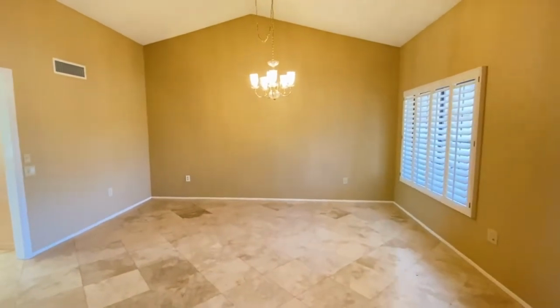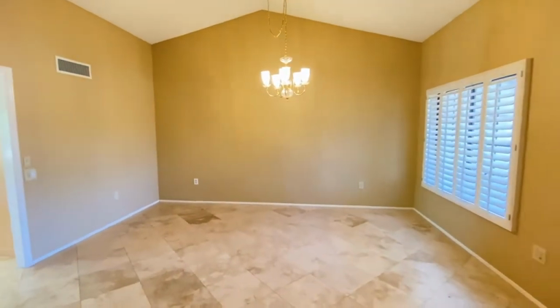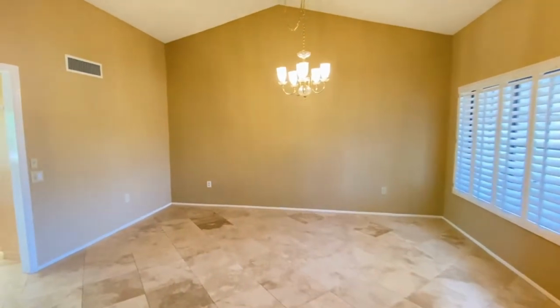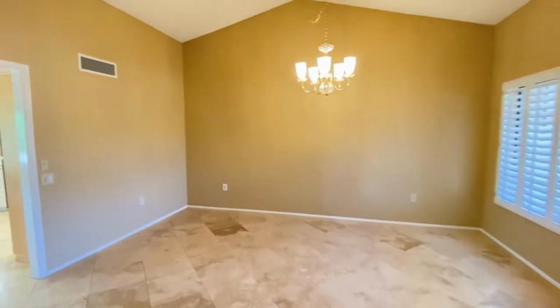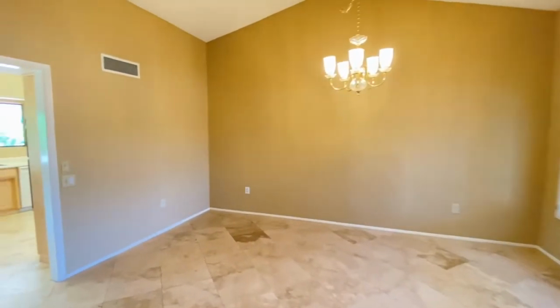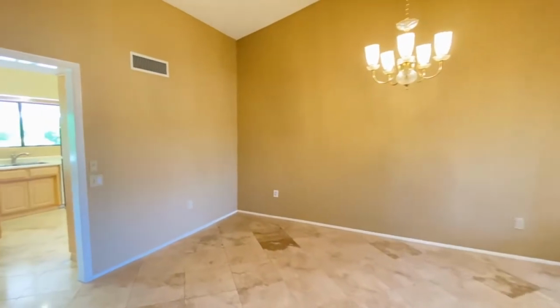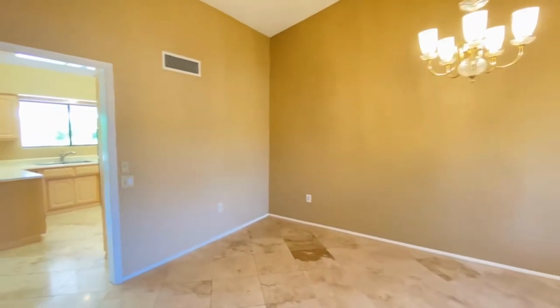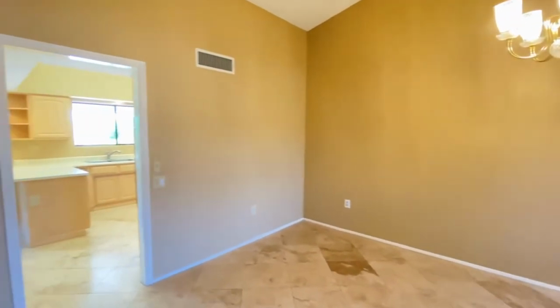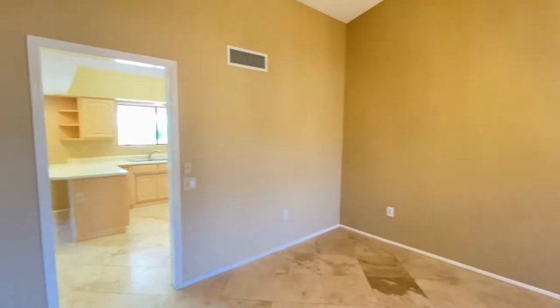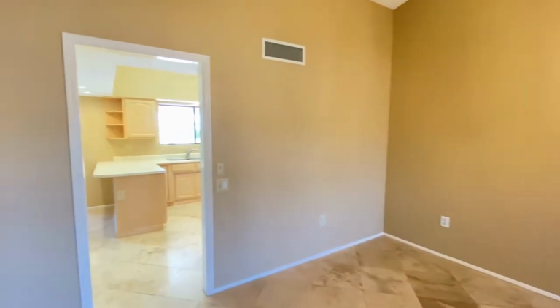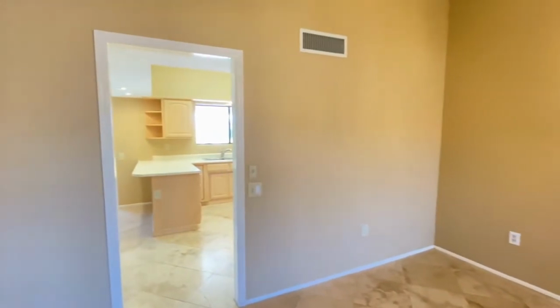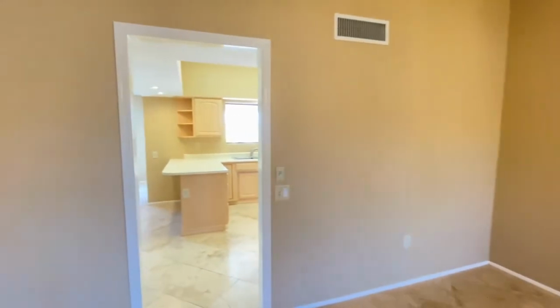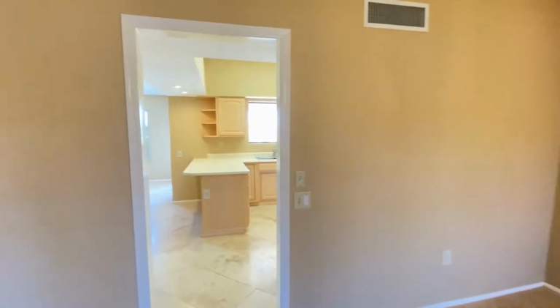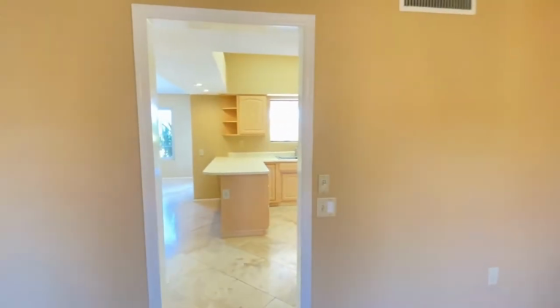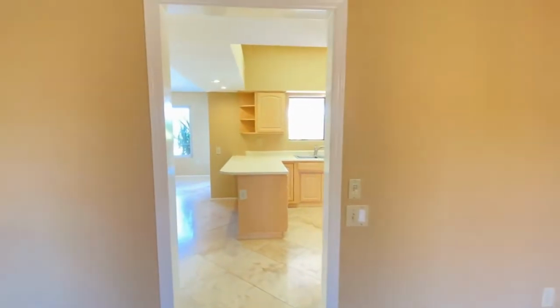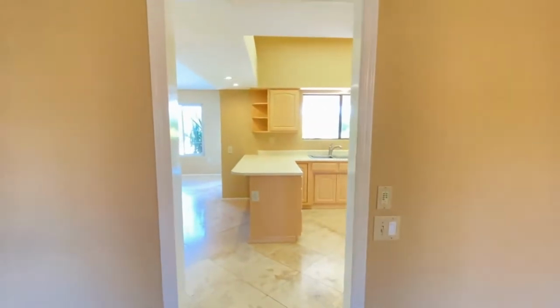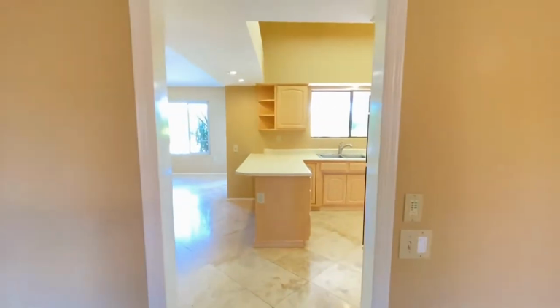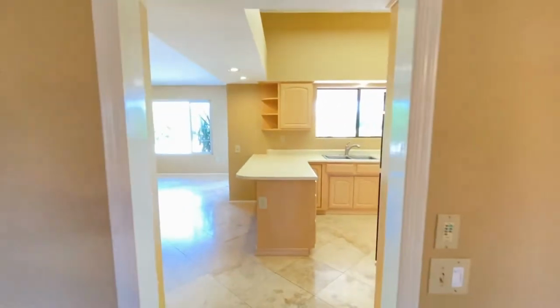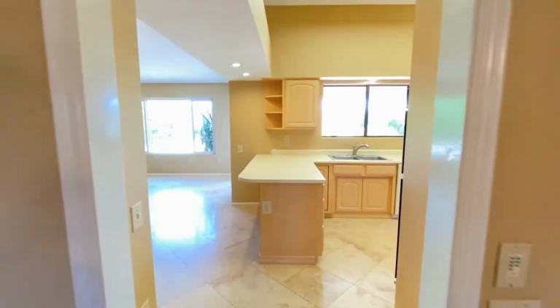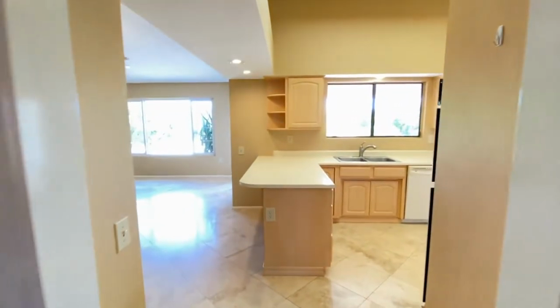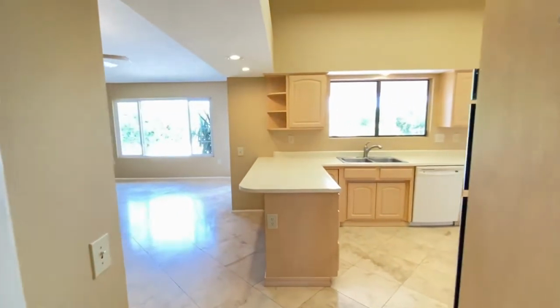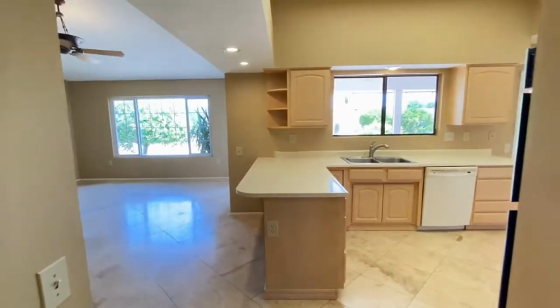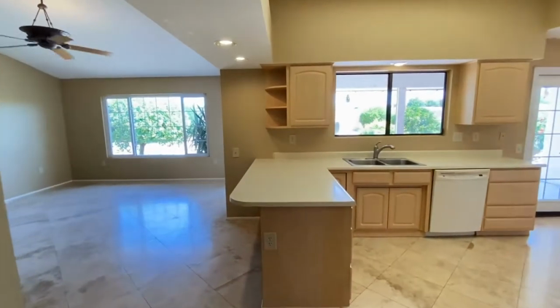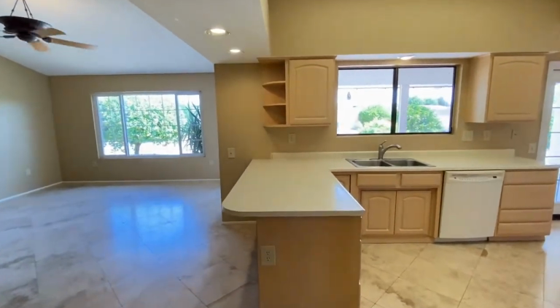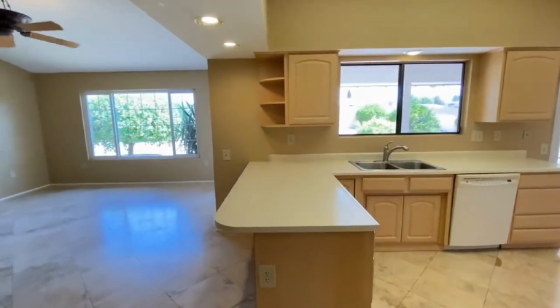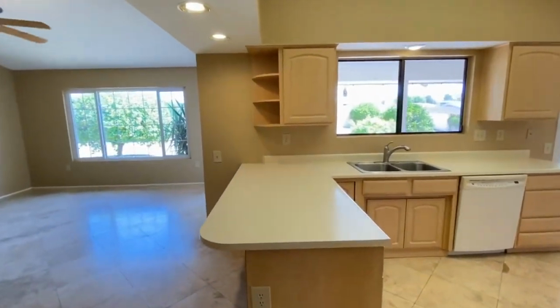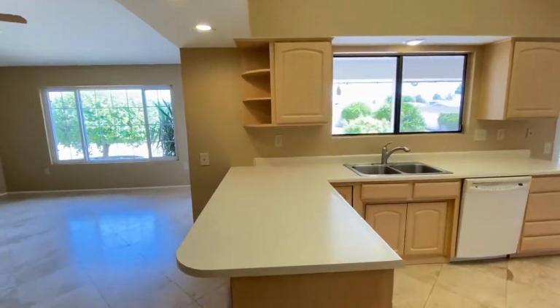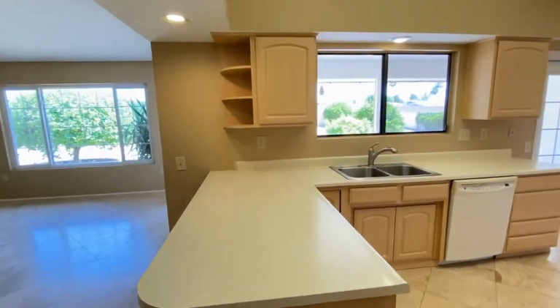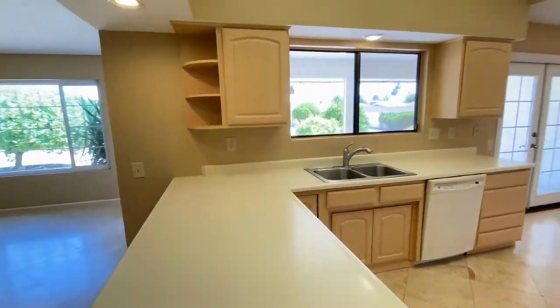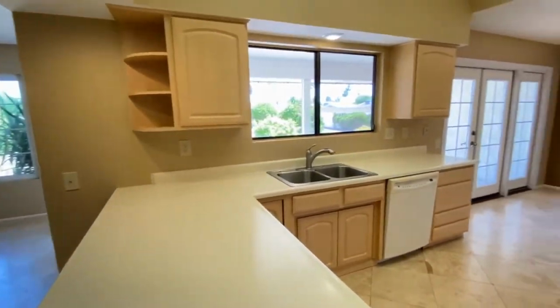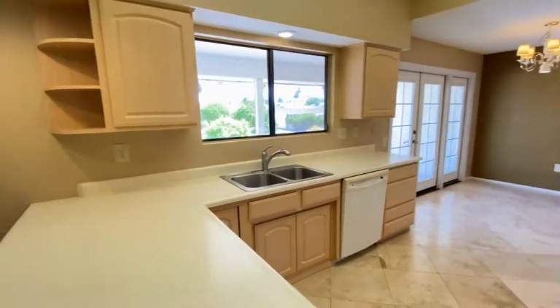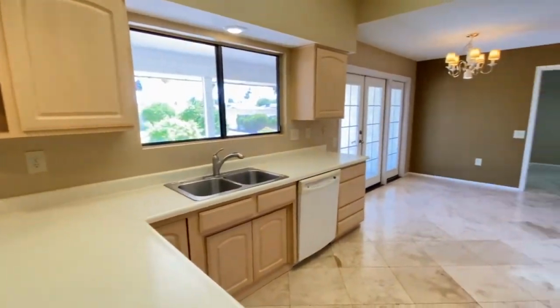Walking through the formal entryway and formal dining room, headed to the kitchen. More beautiful tile work, great paint, plenty of natural light.